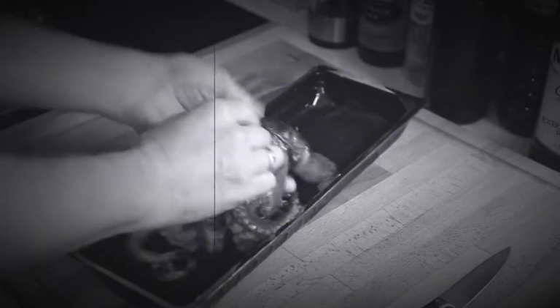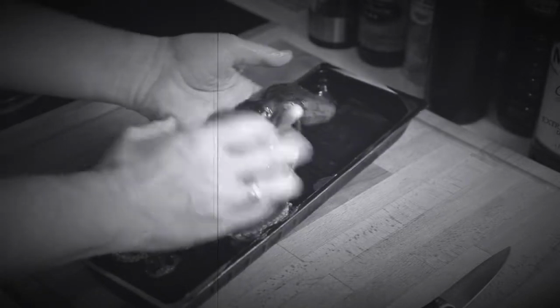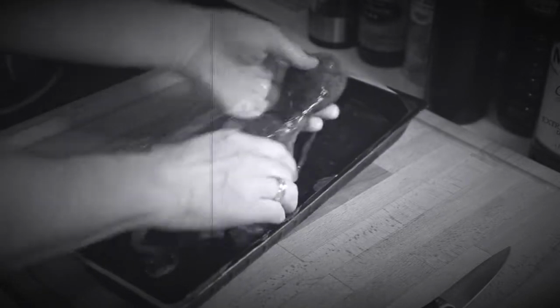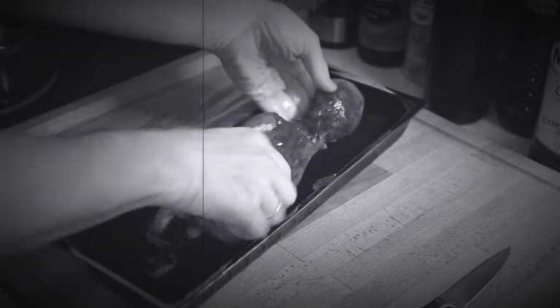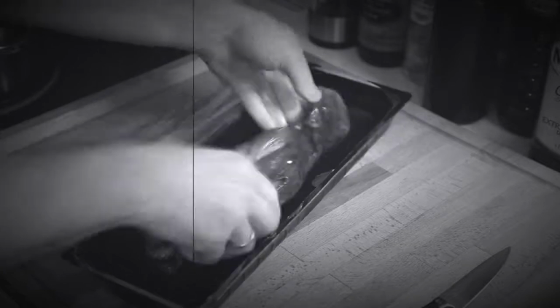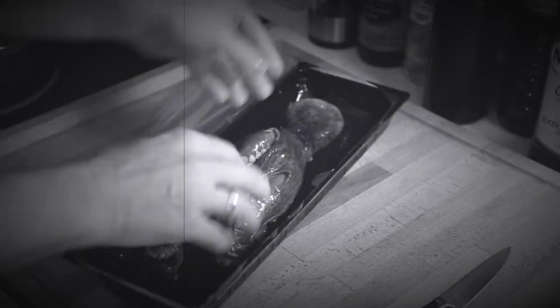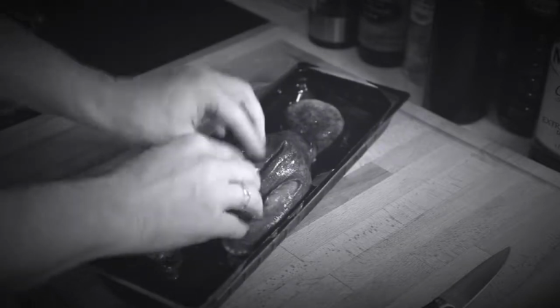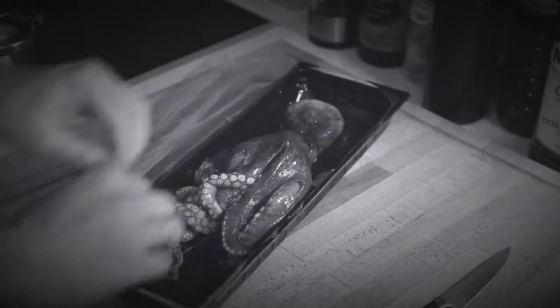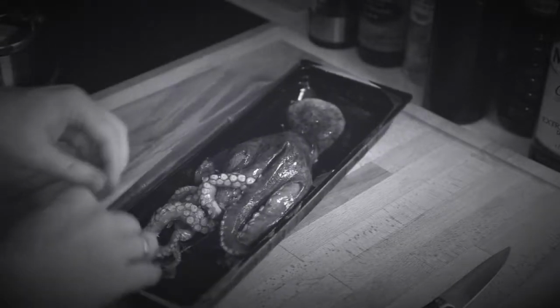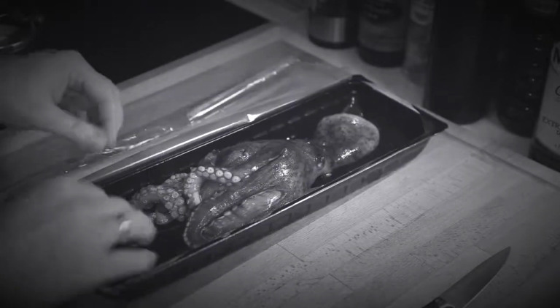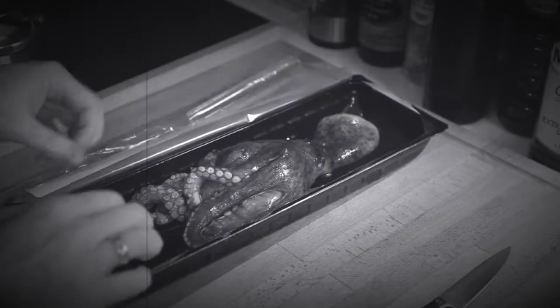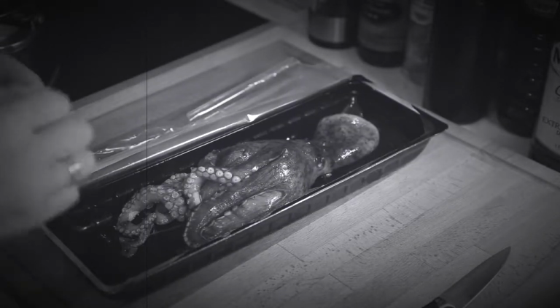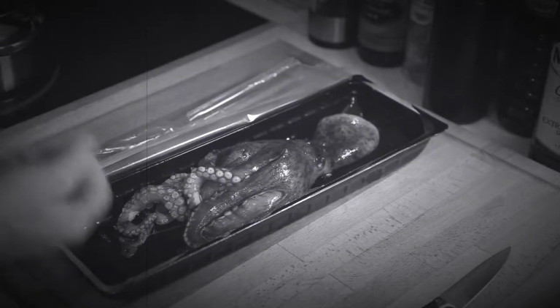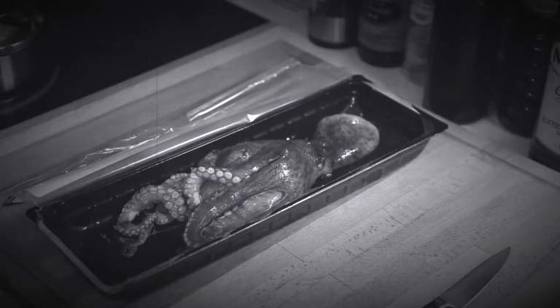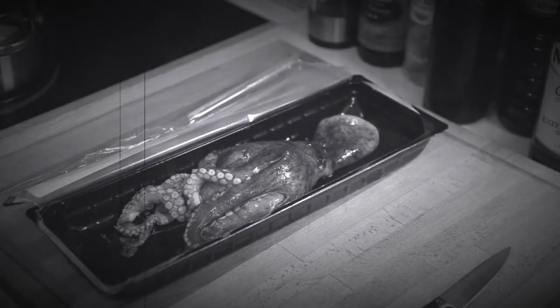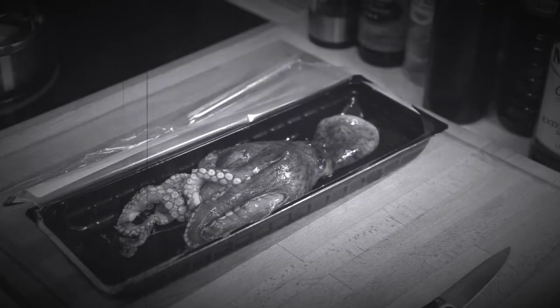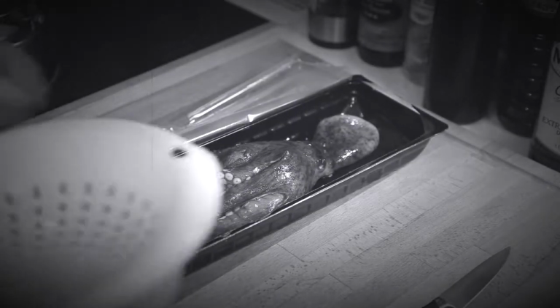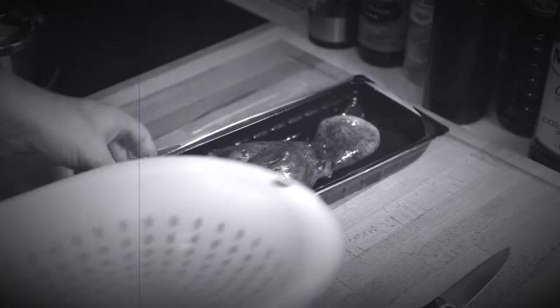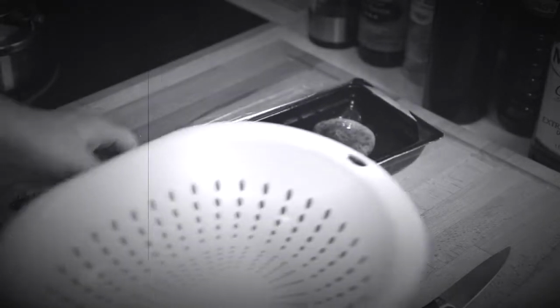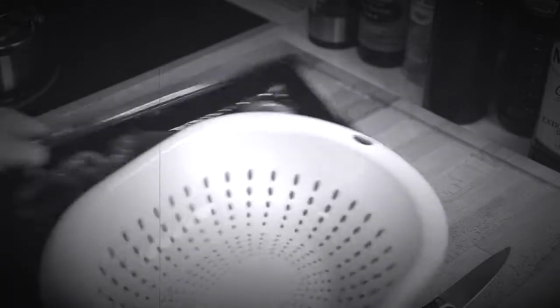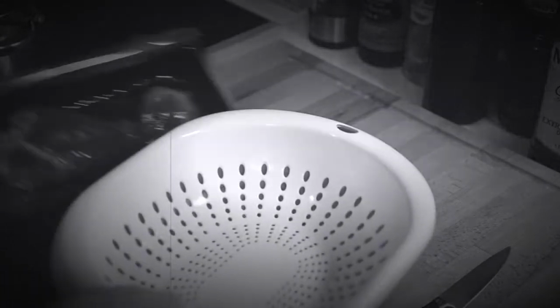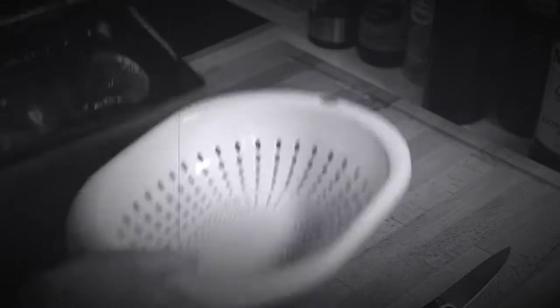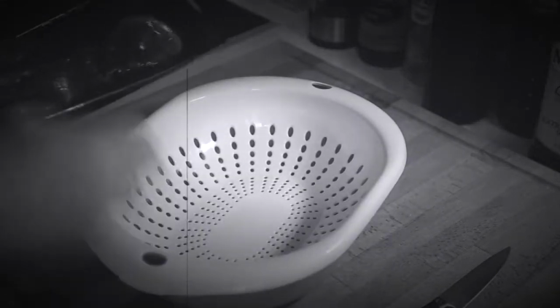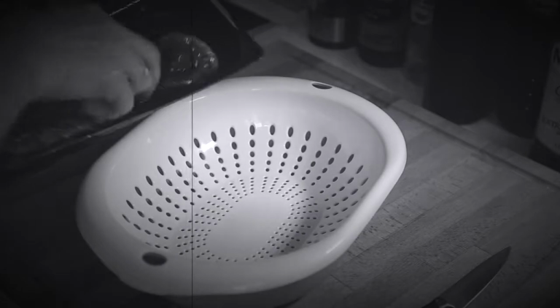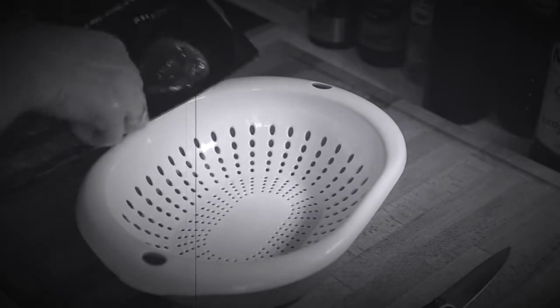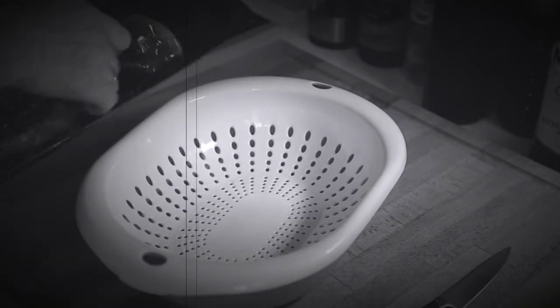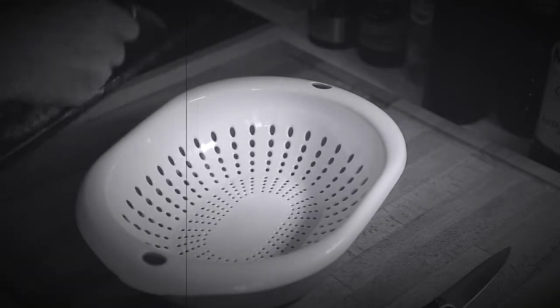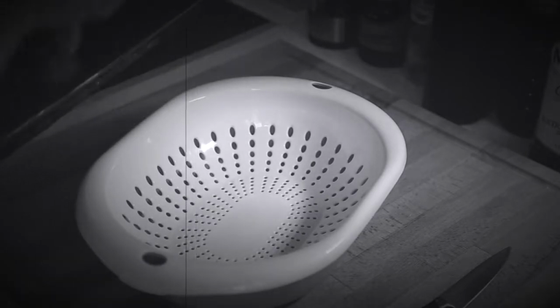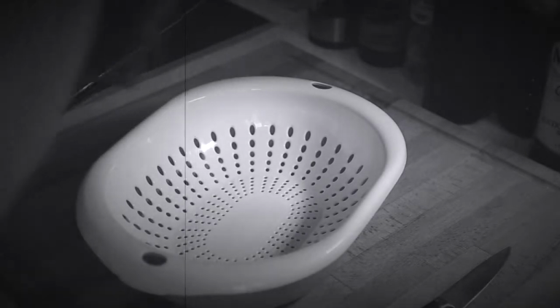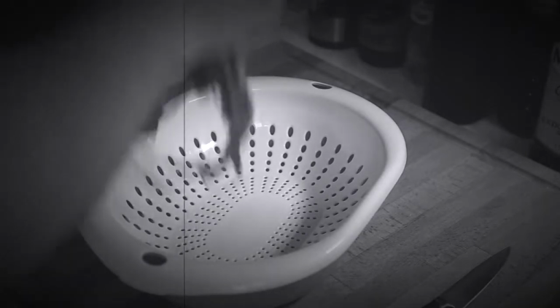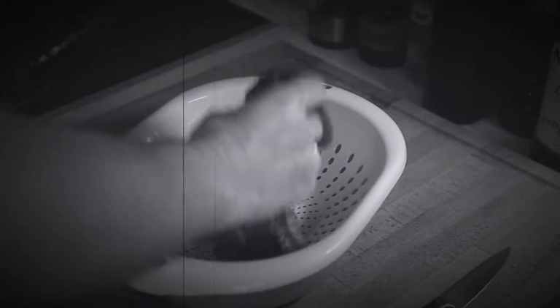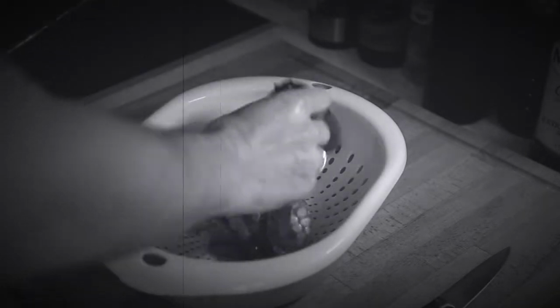Careful now, there's a beak there somewhere. Next thing we want to do is clean the octopus.